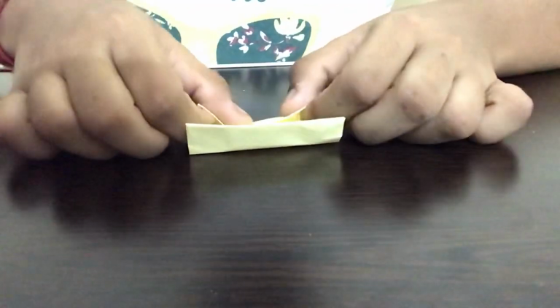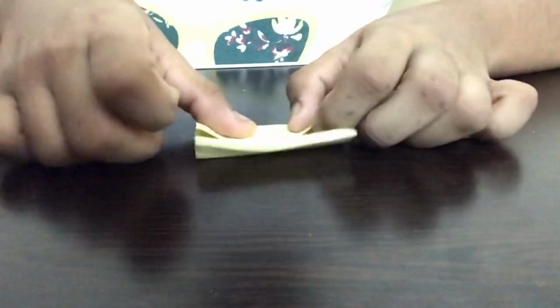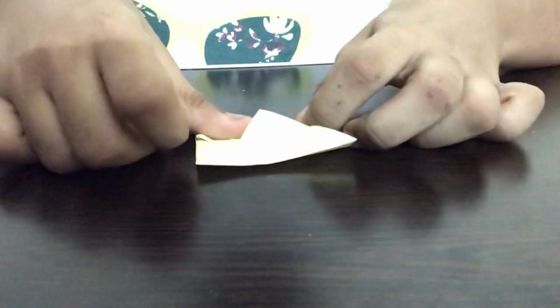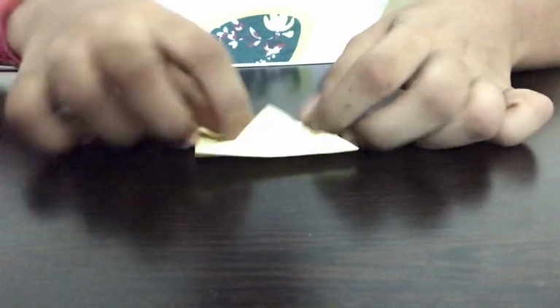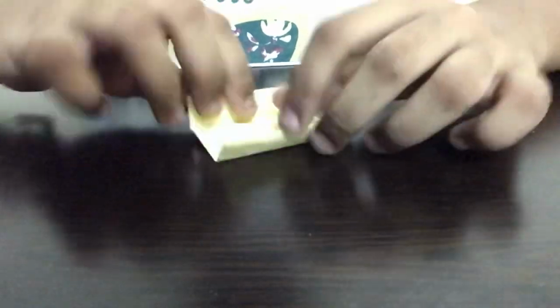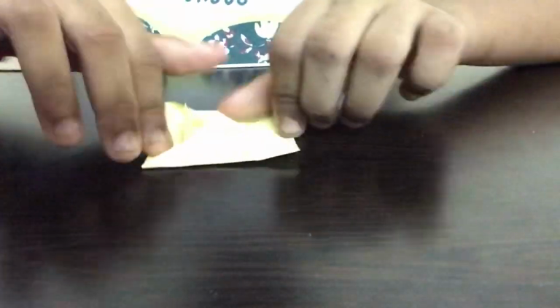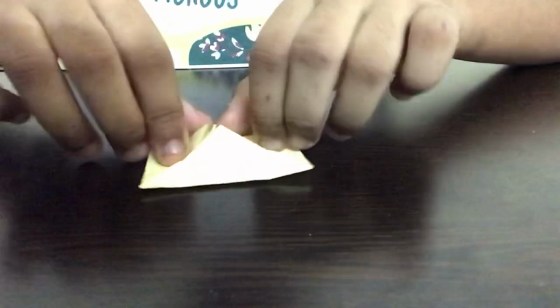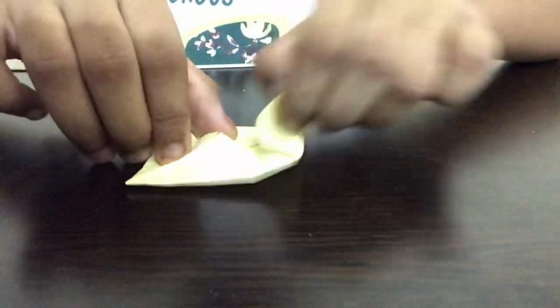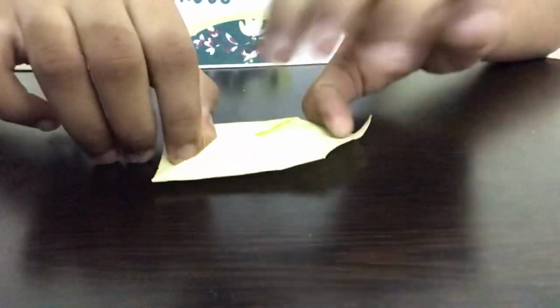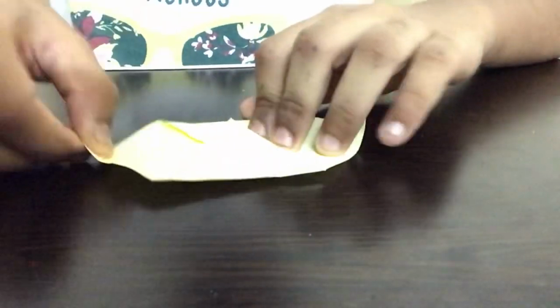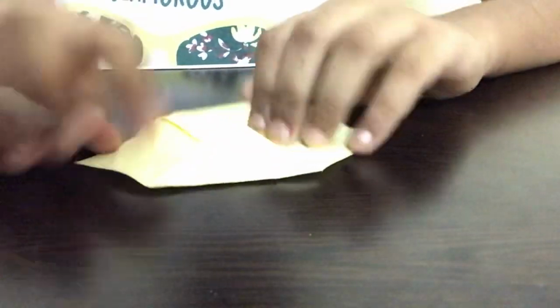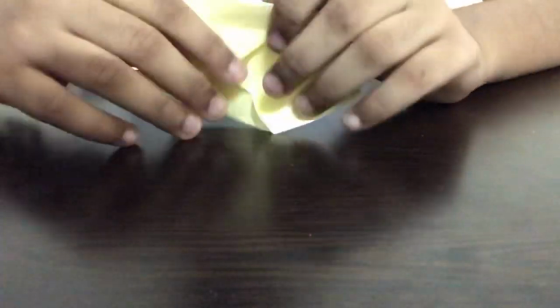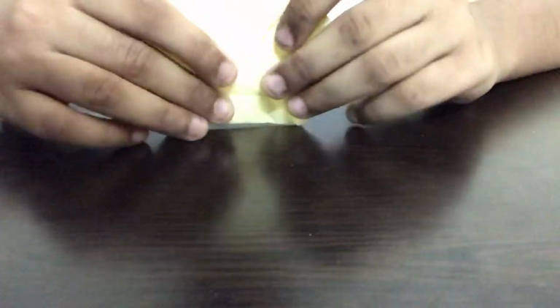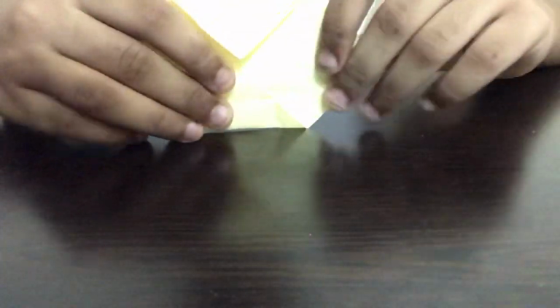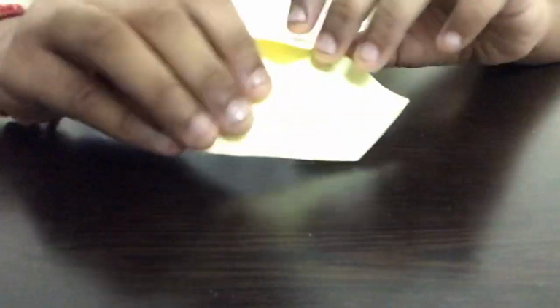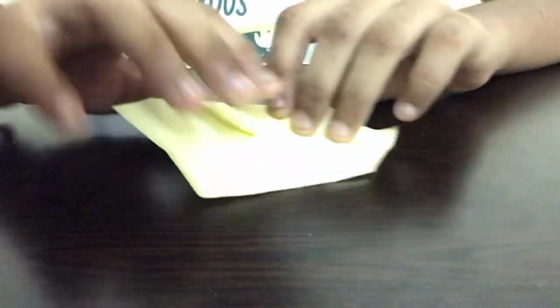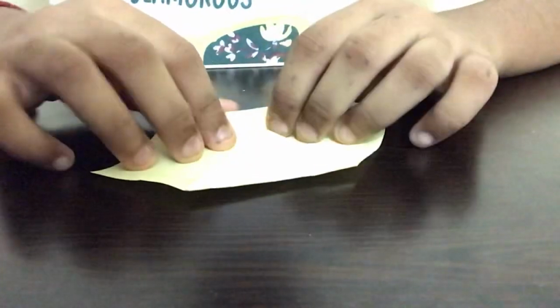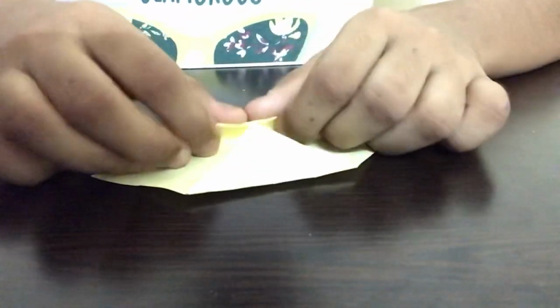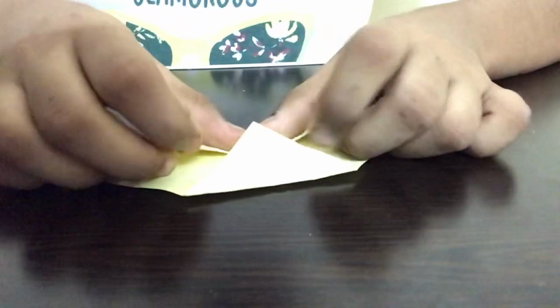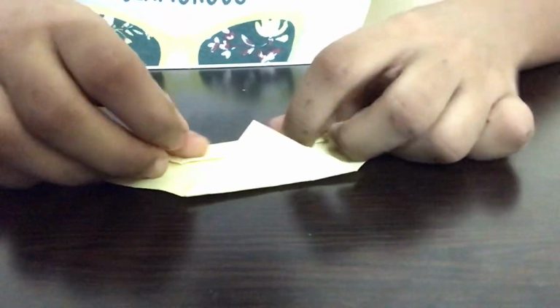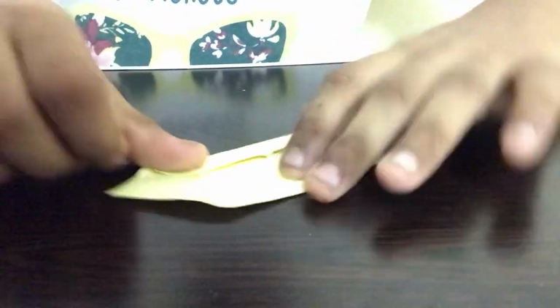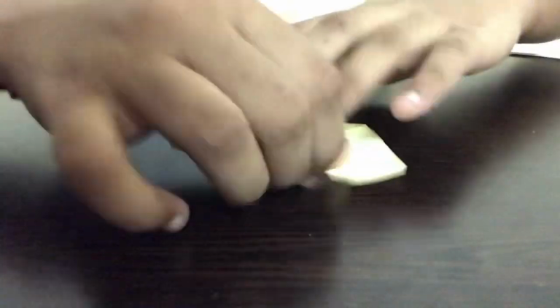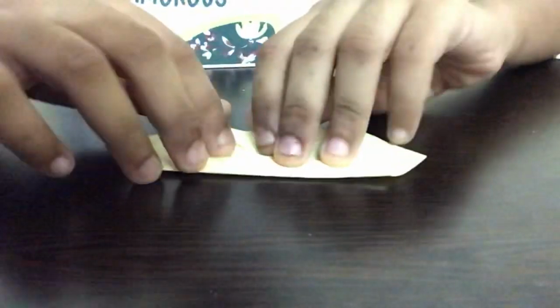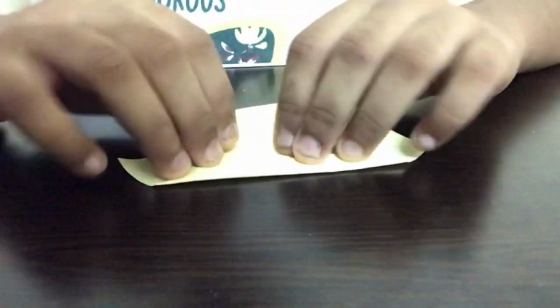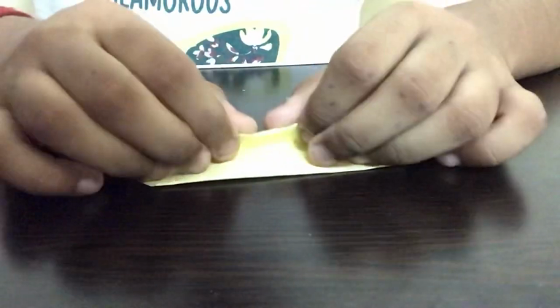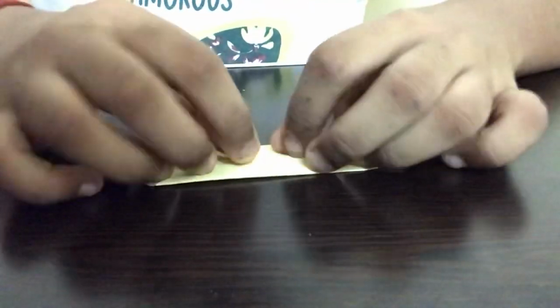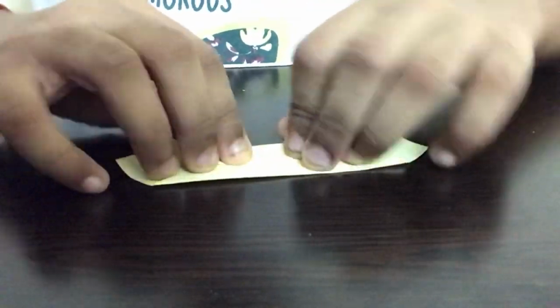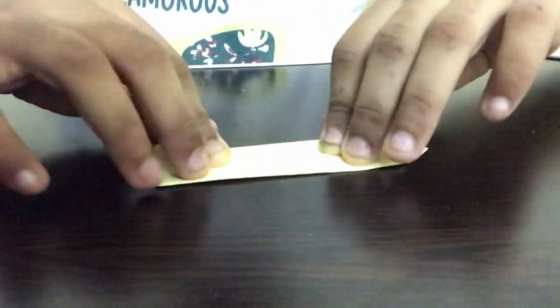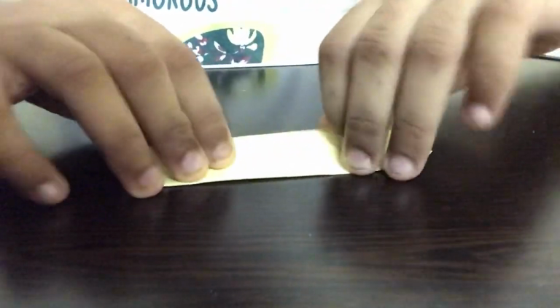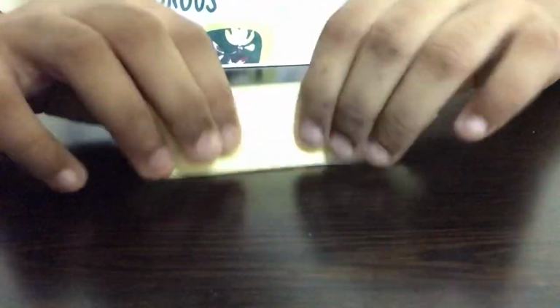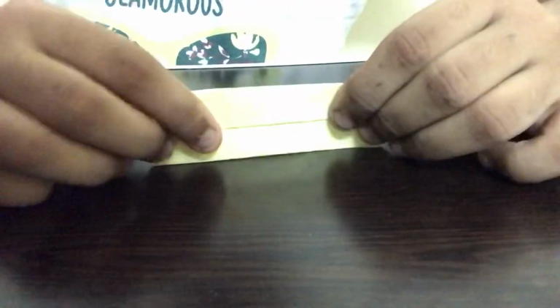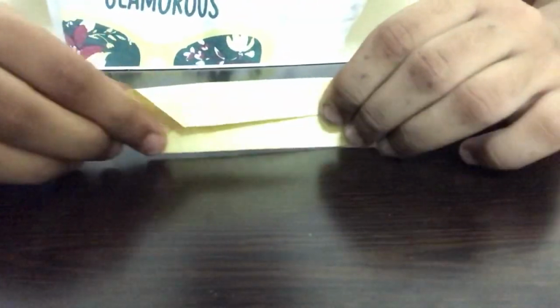Once we are done, we have to unfold them and we have to open any two sides of the paper like this. Now we have to fold both sides of the paper to the middle line, and we'll have a structure like this.